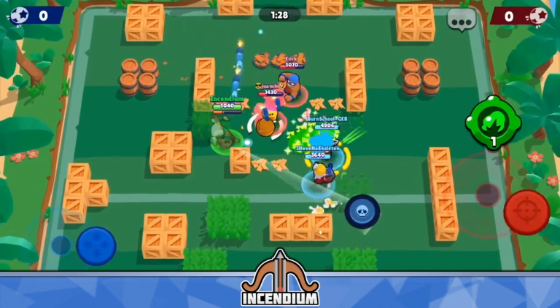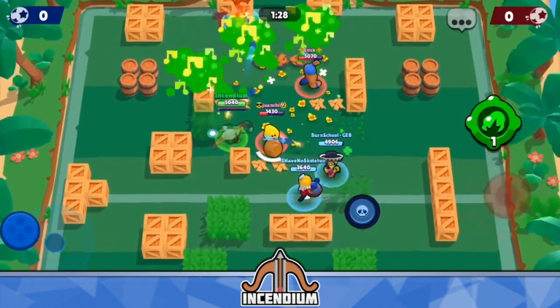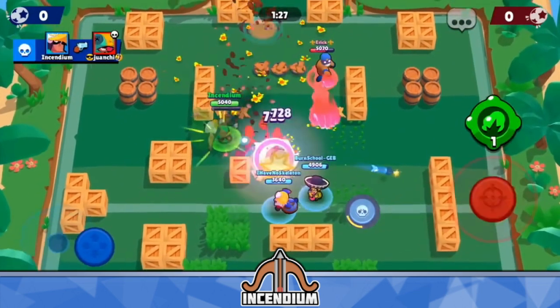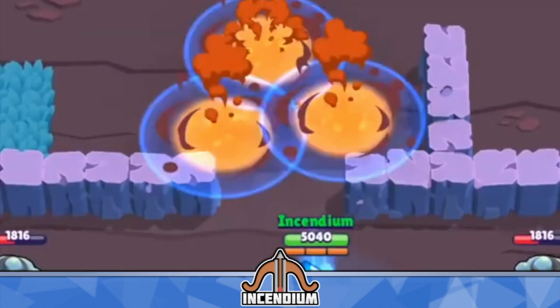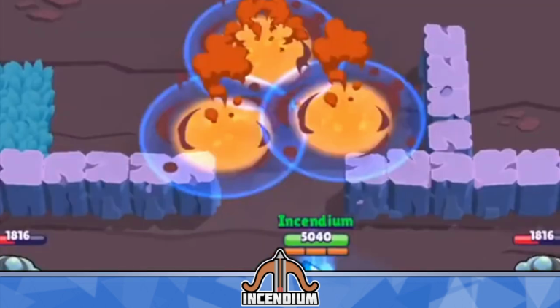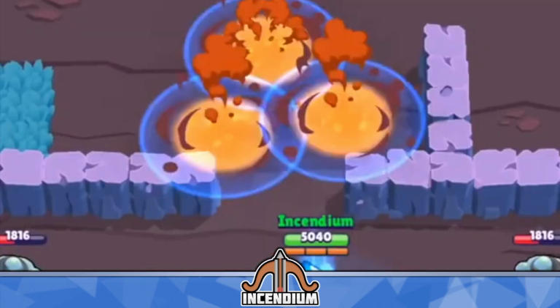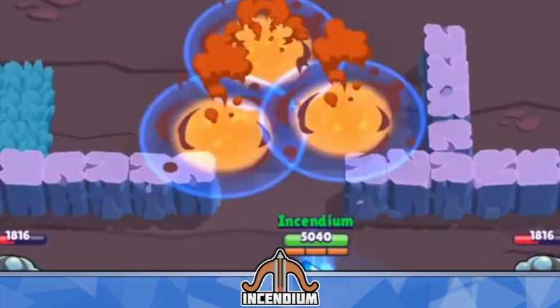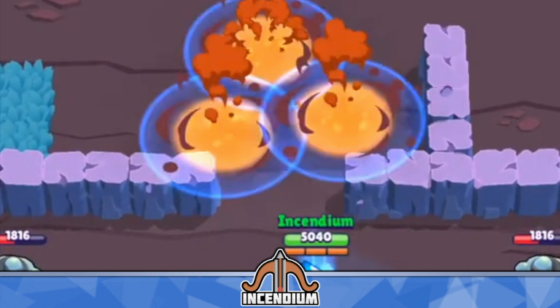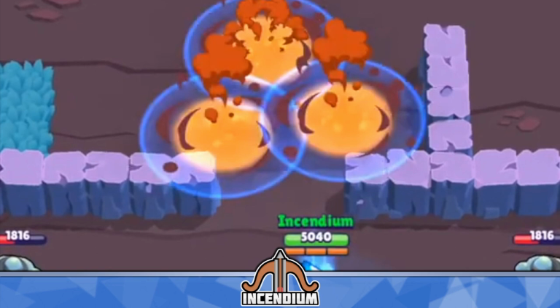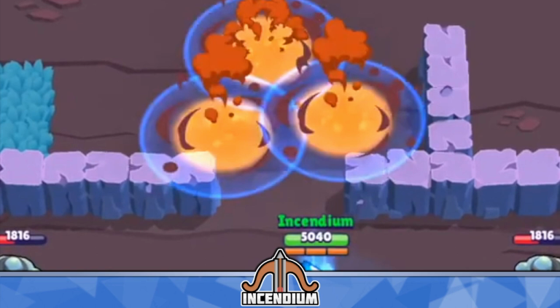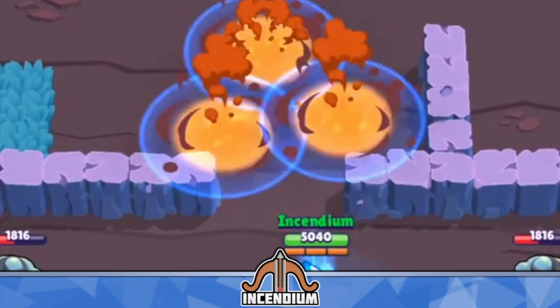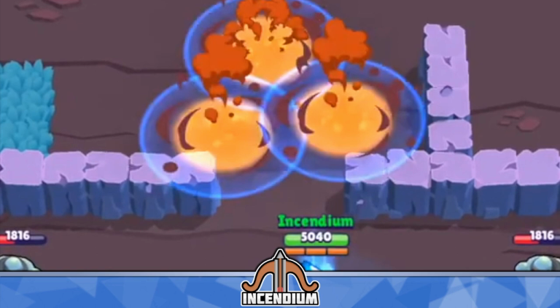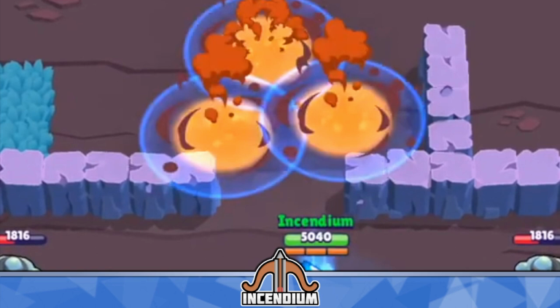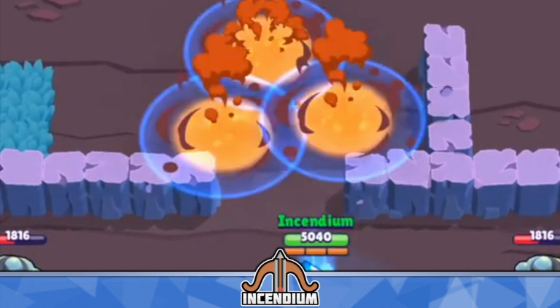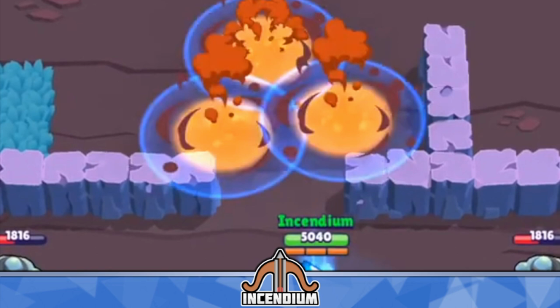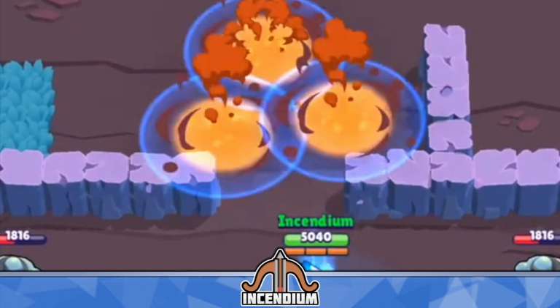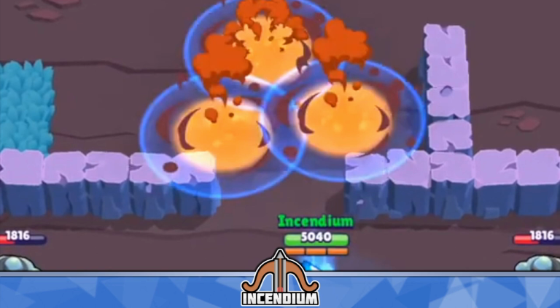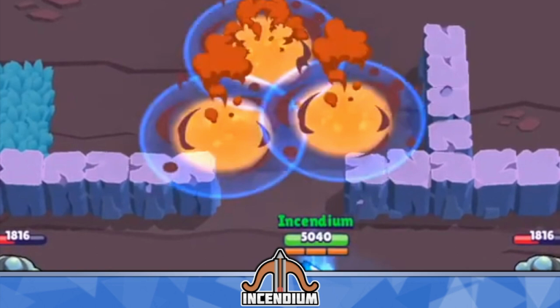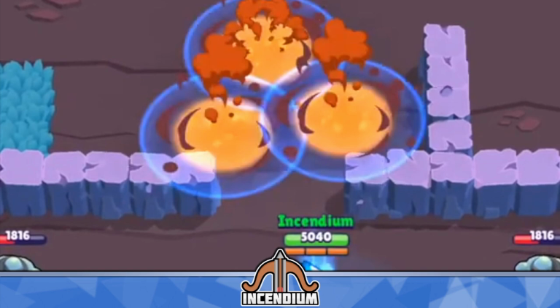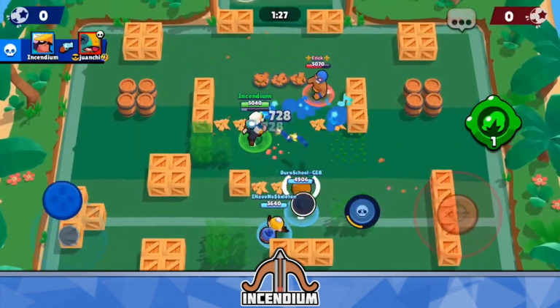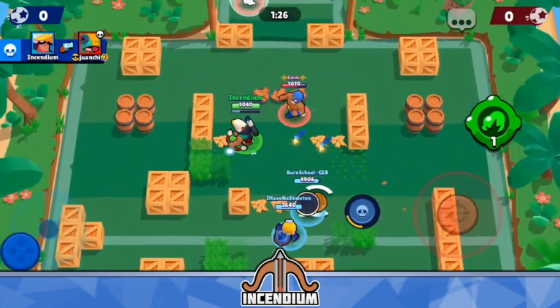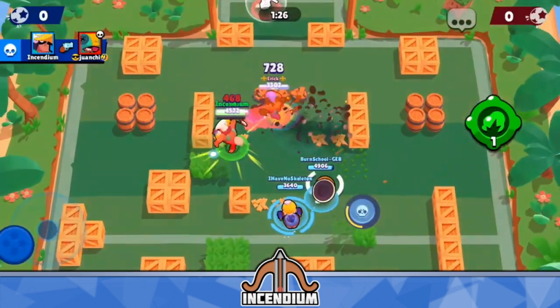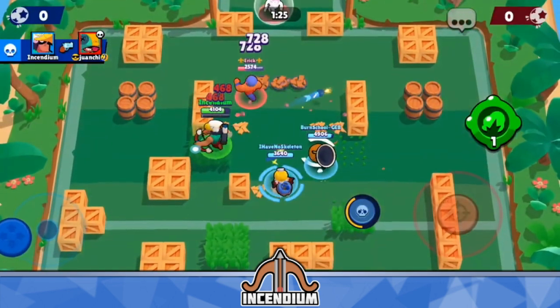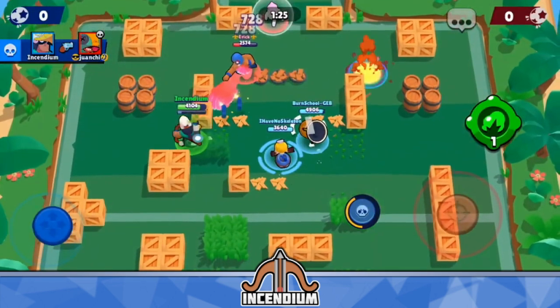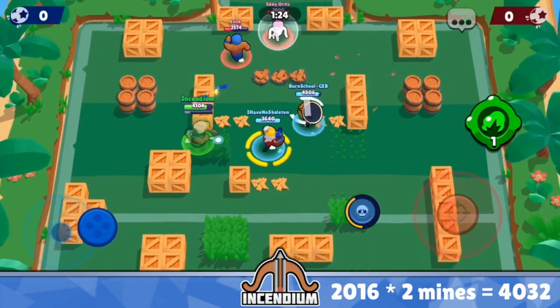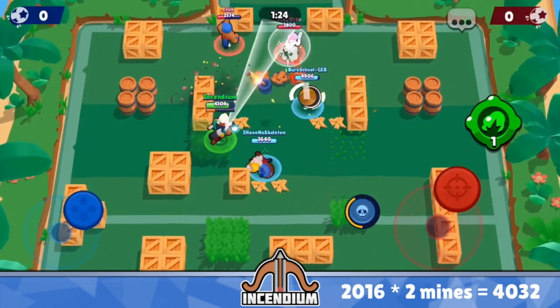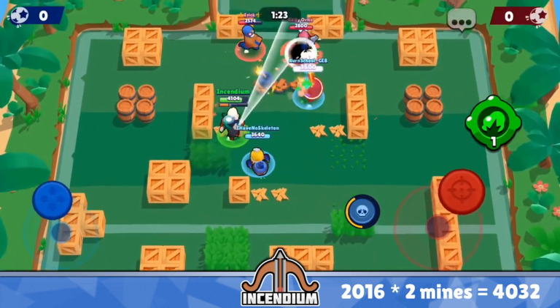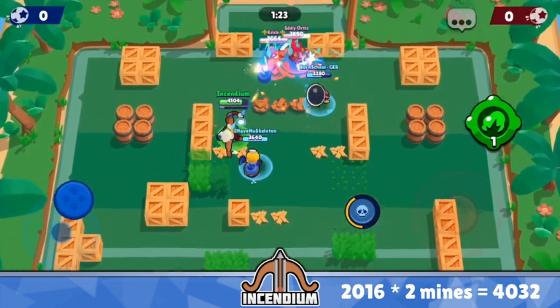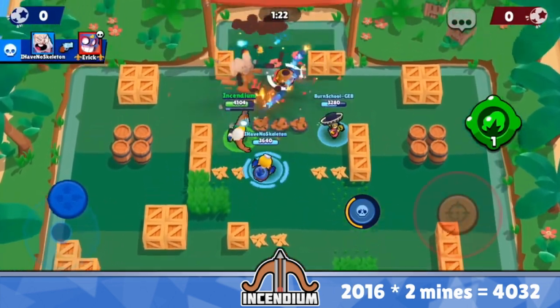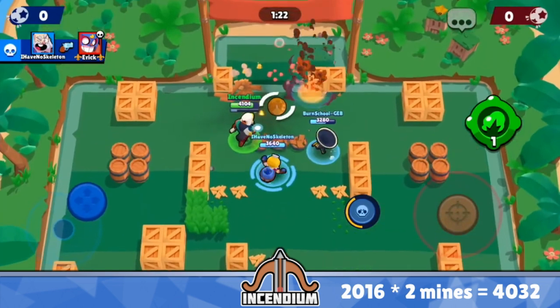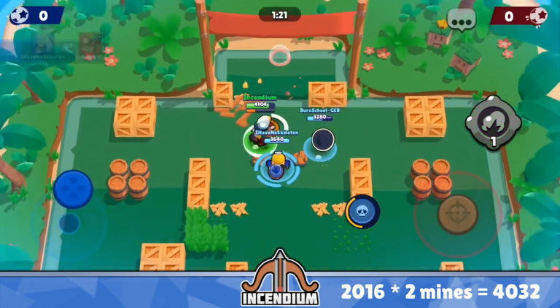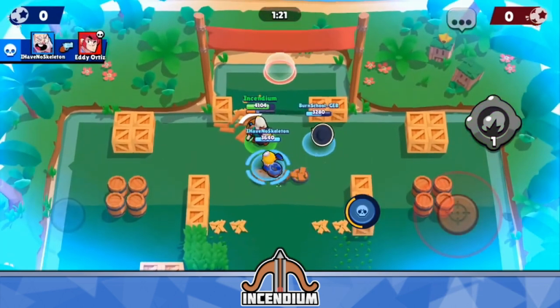If you take a look at the intersection of all of these mines, you can see how likely it is that a person will walk directly in between them and get hit by both, which deals double damage. Each mine does 2,016 damage, so if you get hit by two mines, that's 4,032 damage.